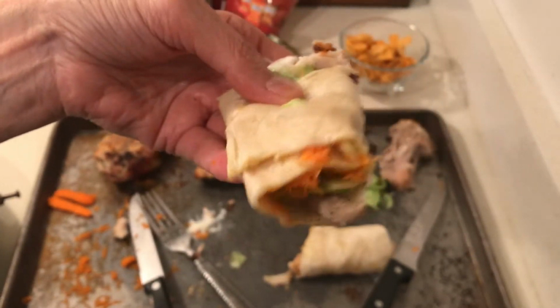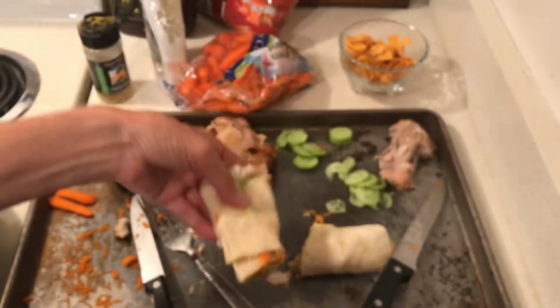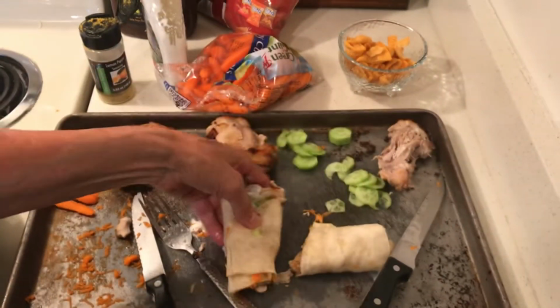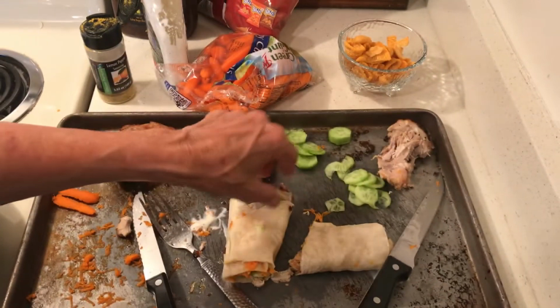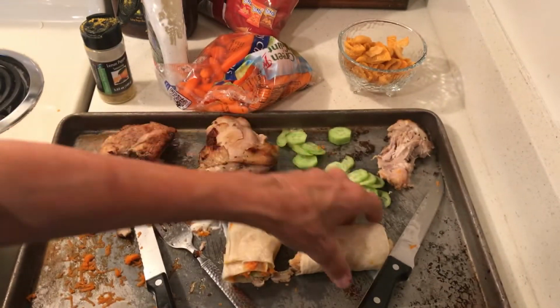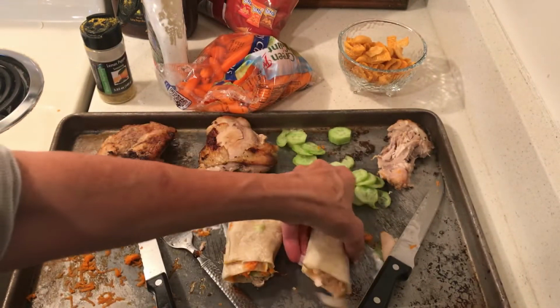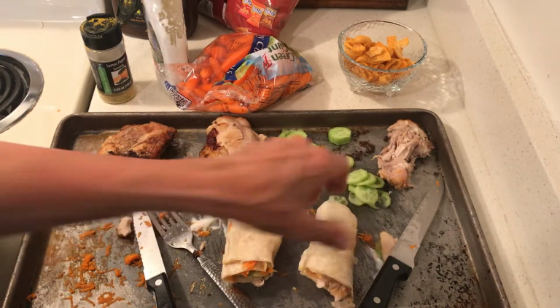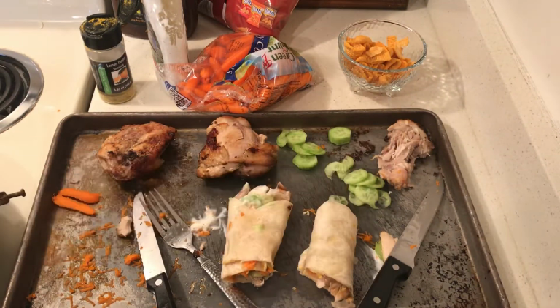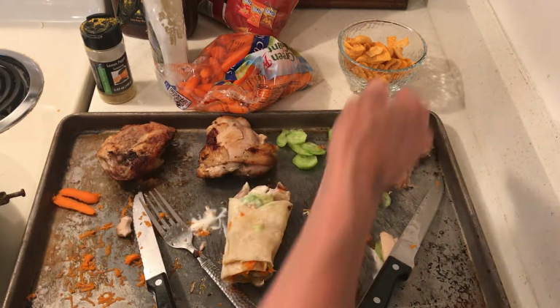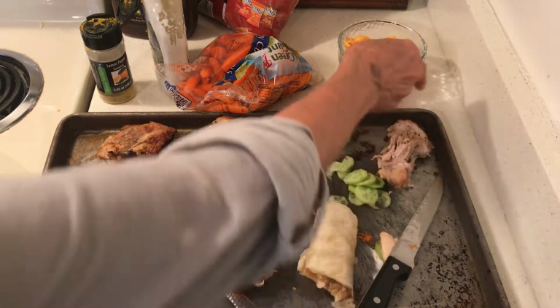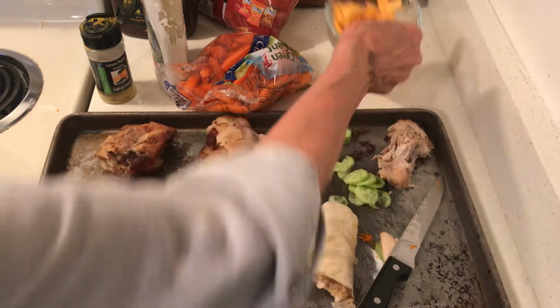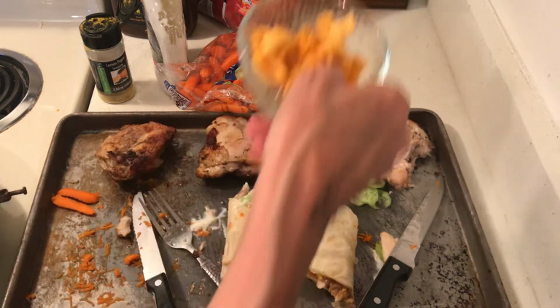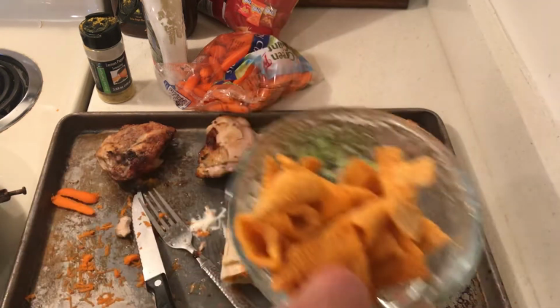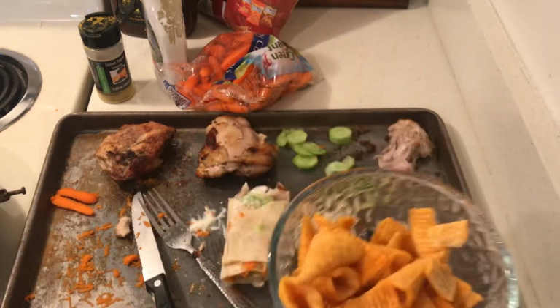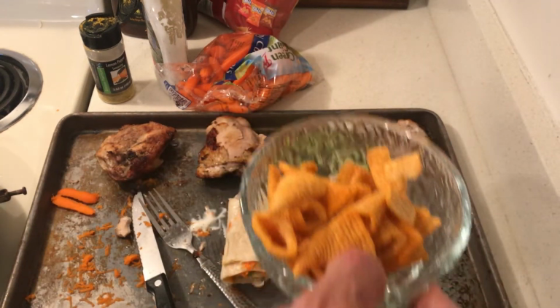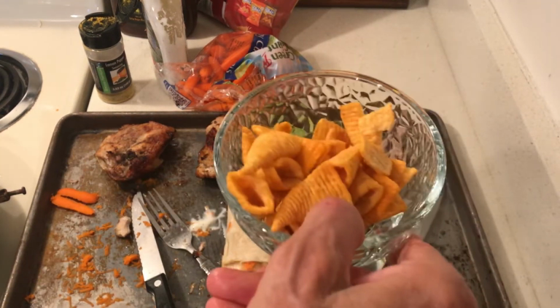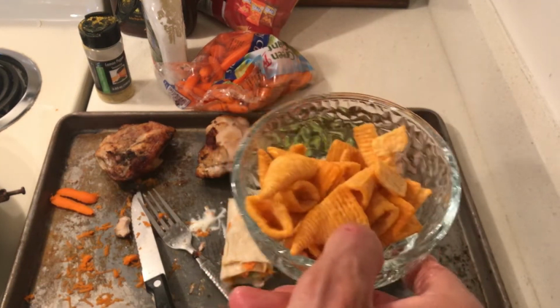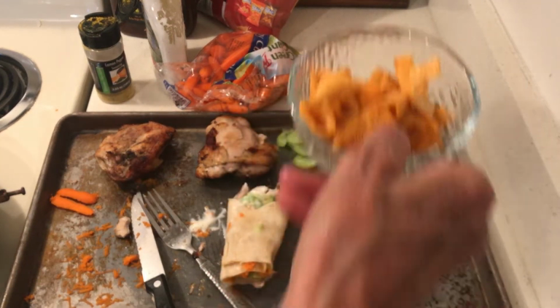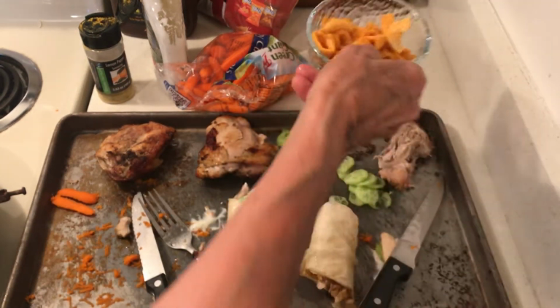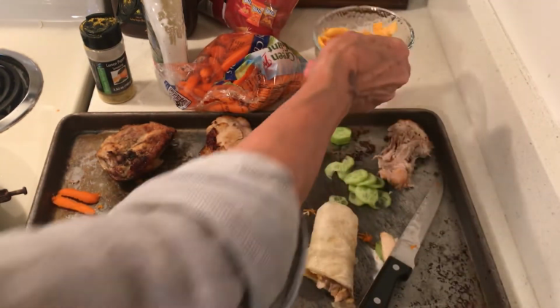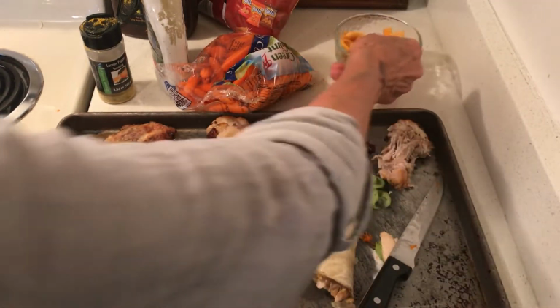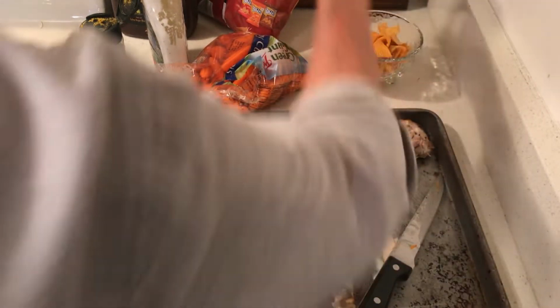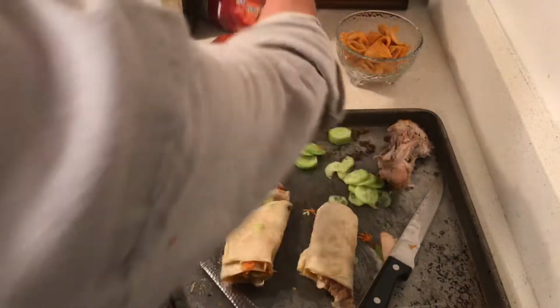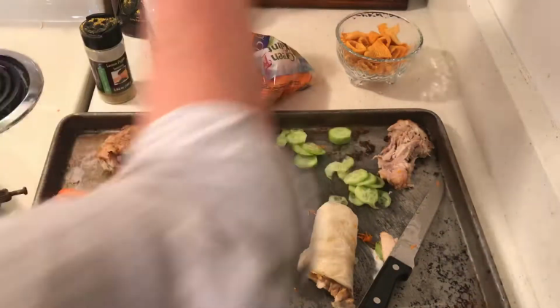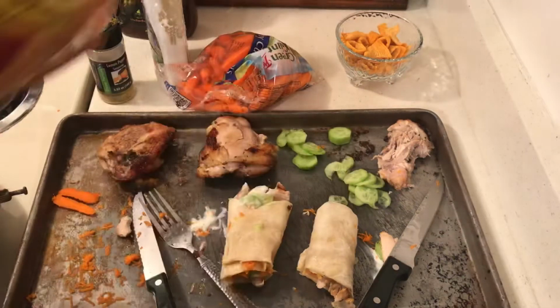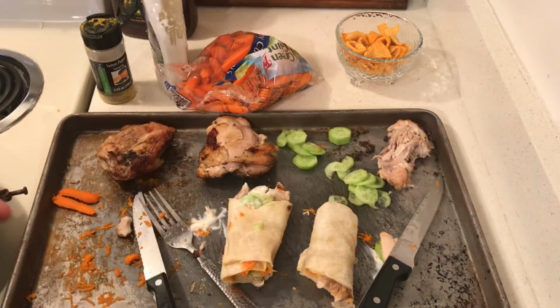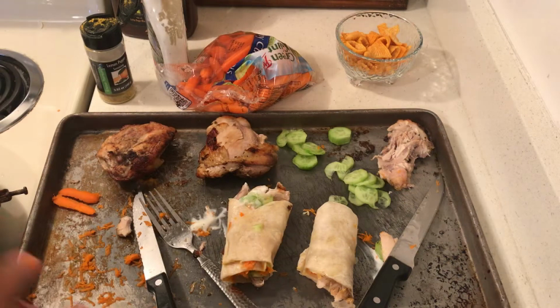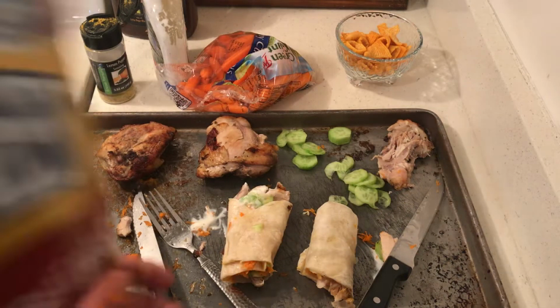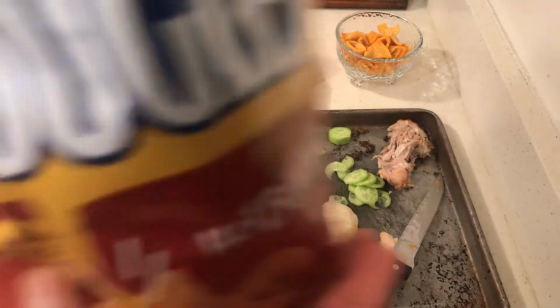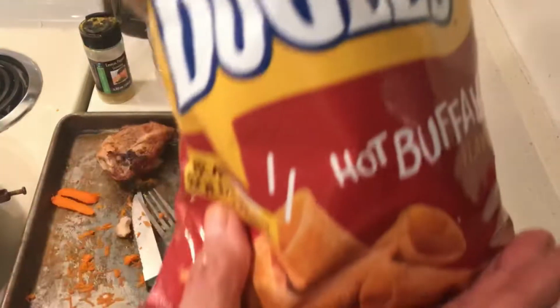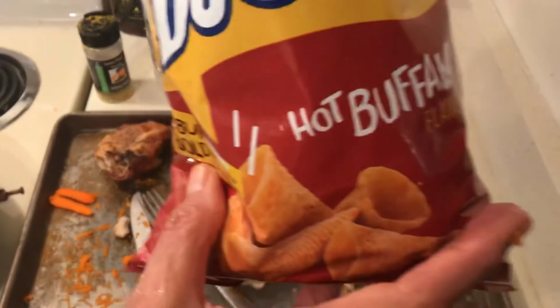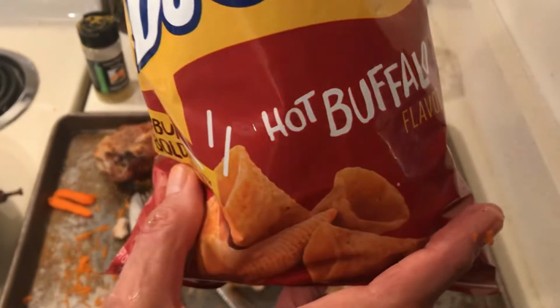Here's my yummy wrap, and I have some Bugles that I bought. I don't want to take a bite because this is for my son.